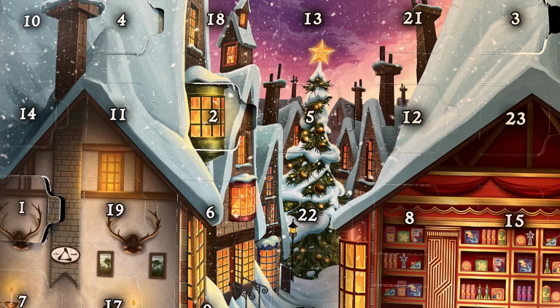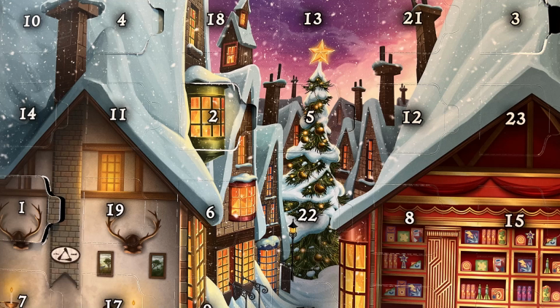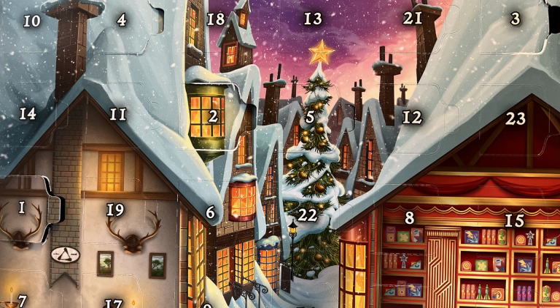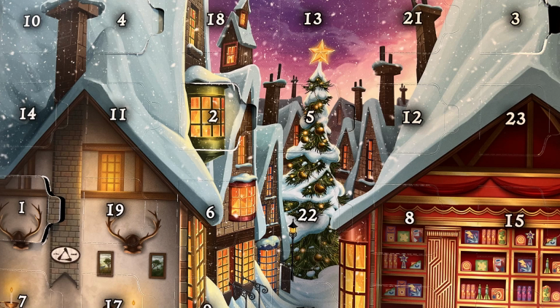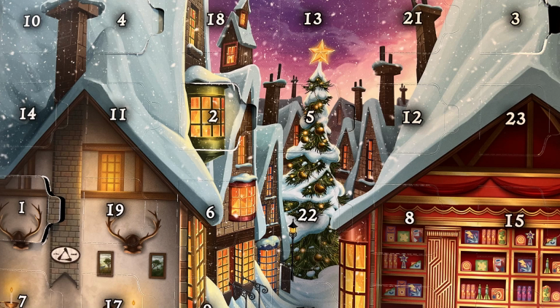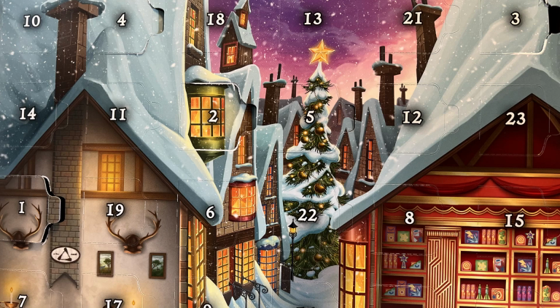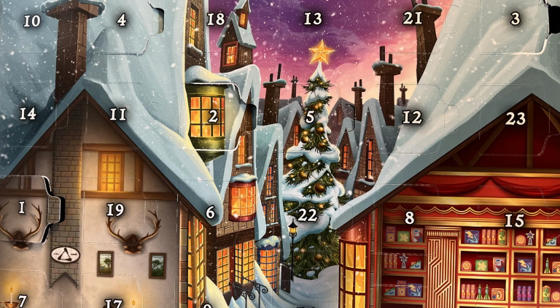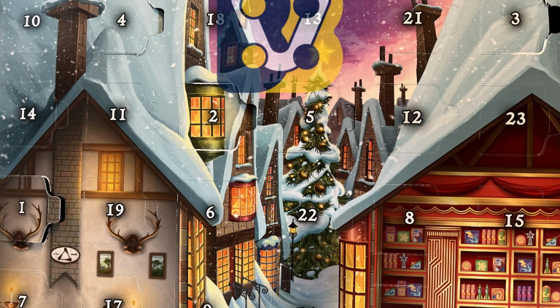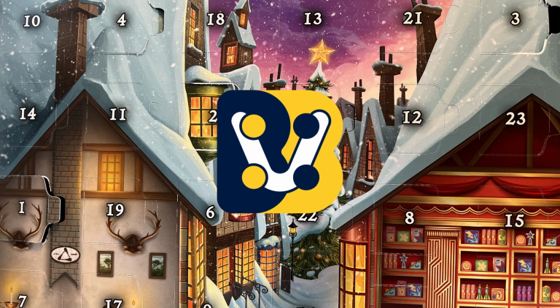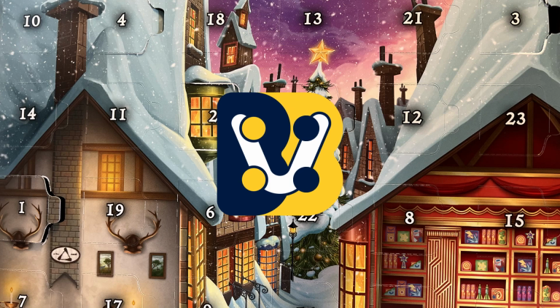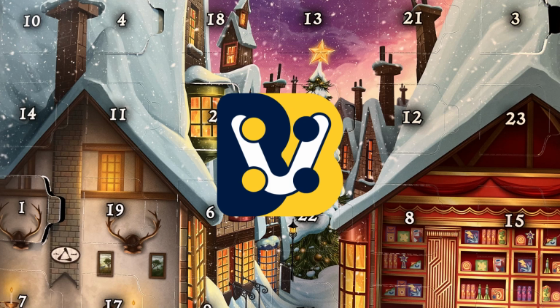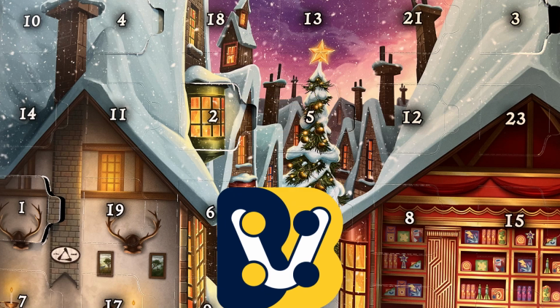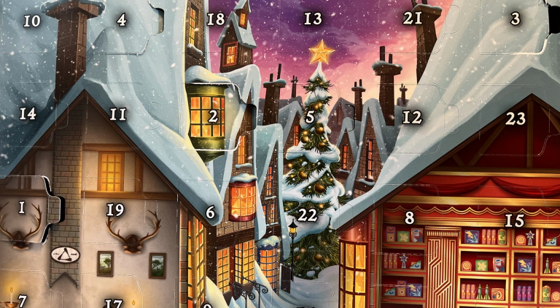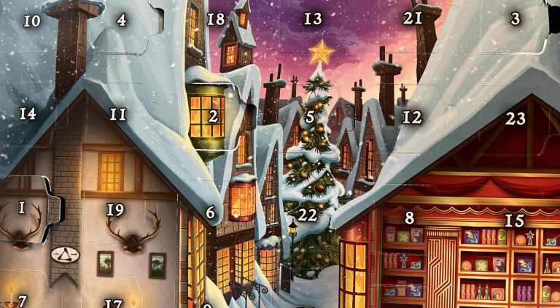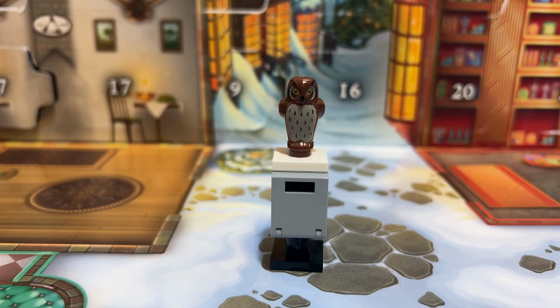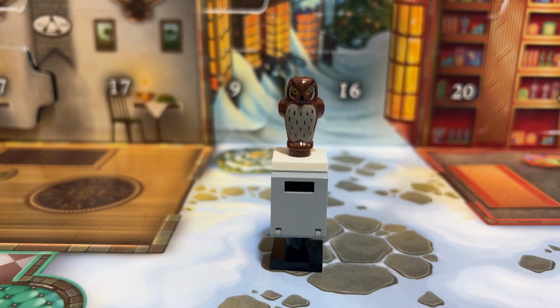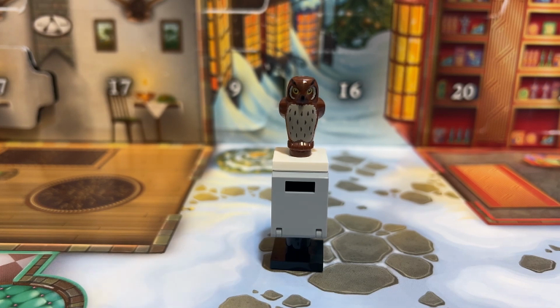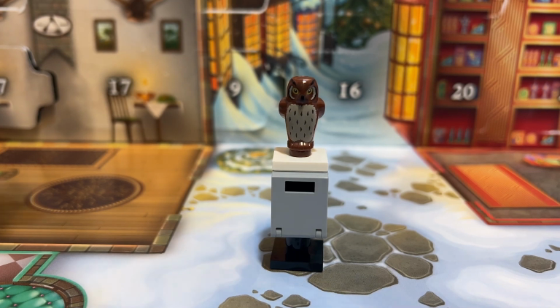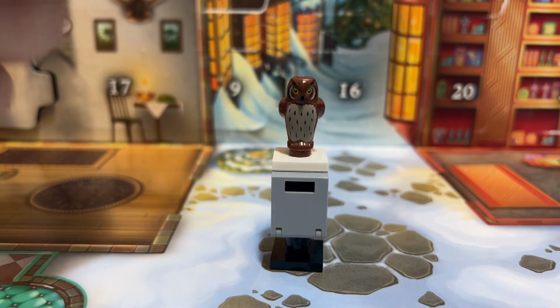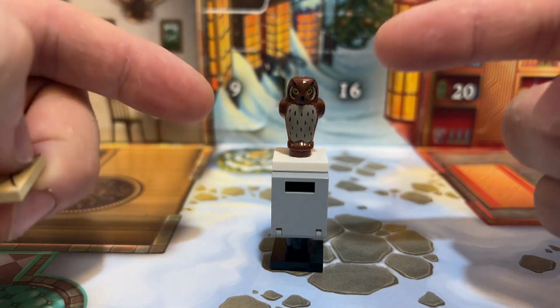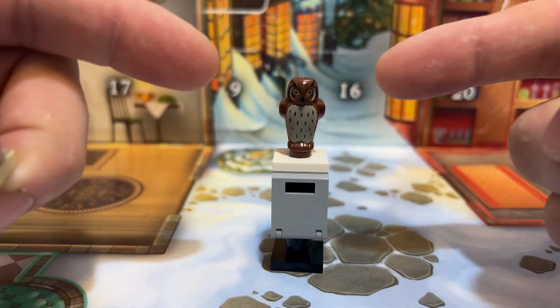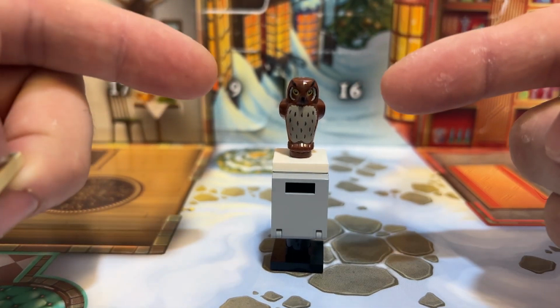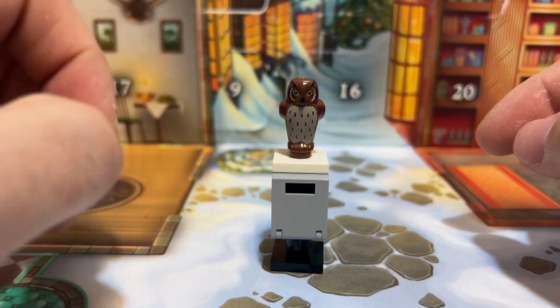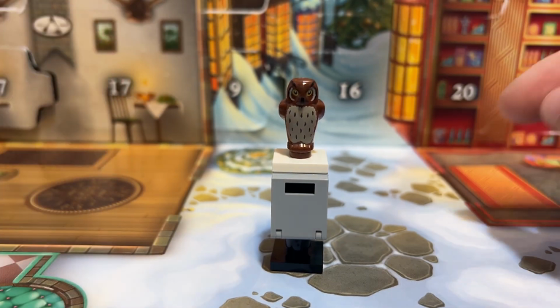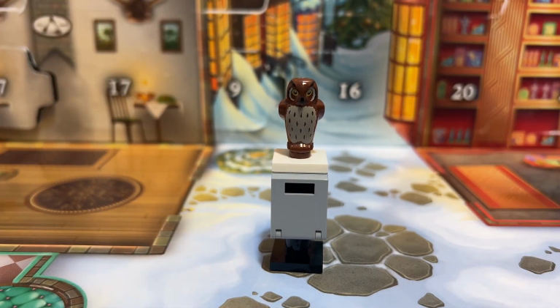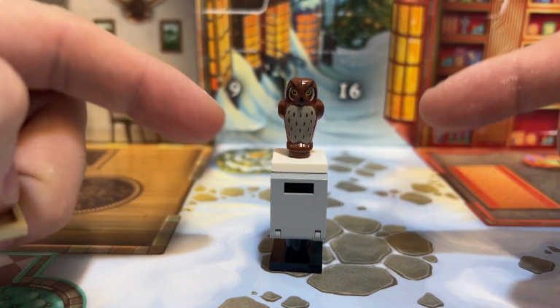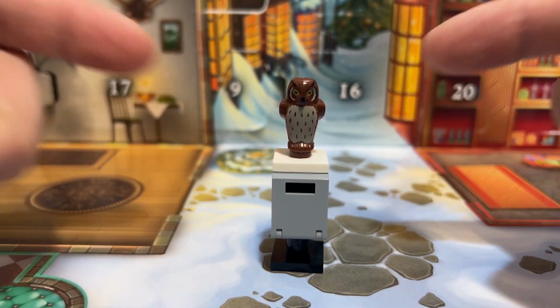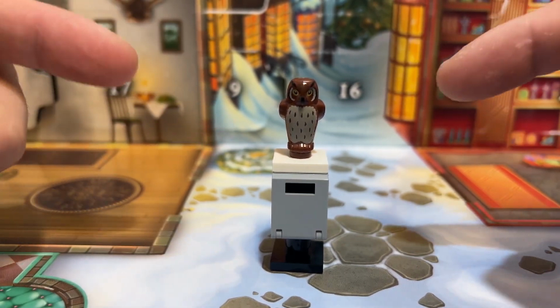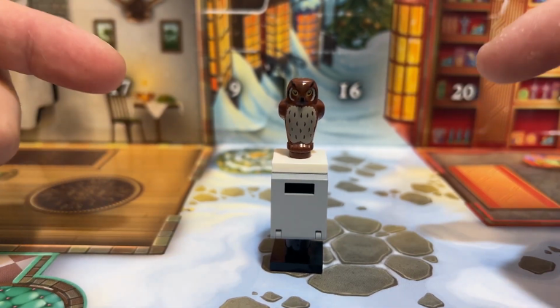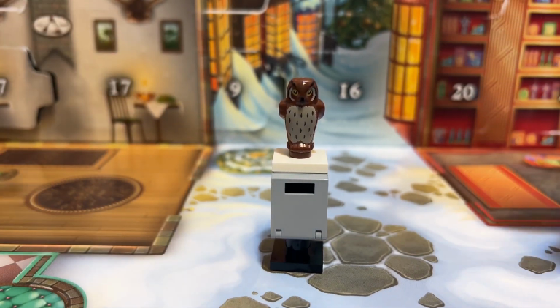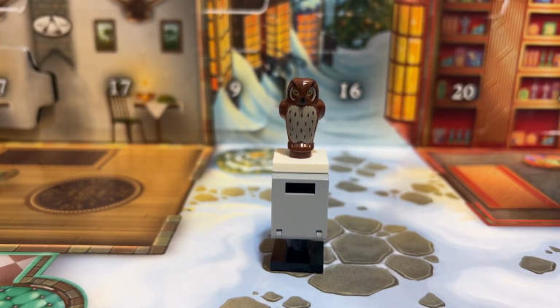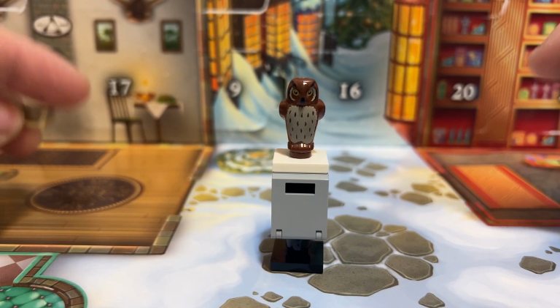Day 11 of the LEGO Harry Potter advent calendar. My name is Matt from Belvie Bricks. Today we have an owl — who I believe is Hedwig — who's just swooped down, posted a letter, and is now sitting down on top of the post box to have a rest.